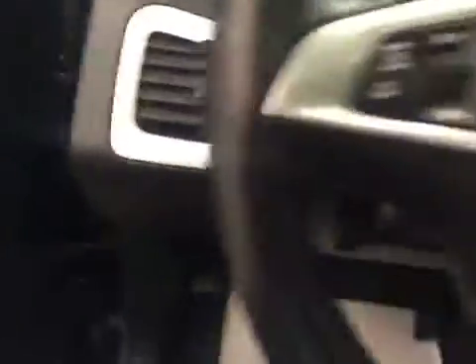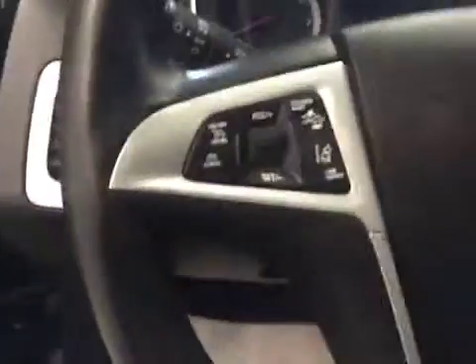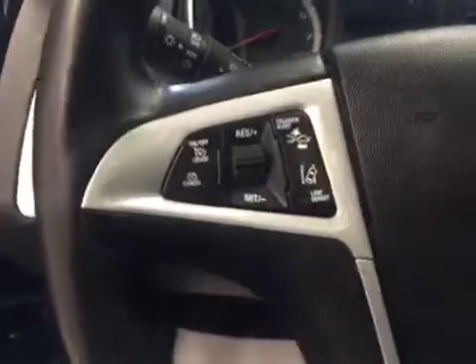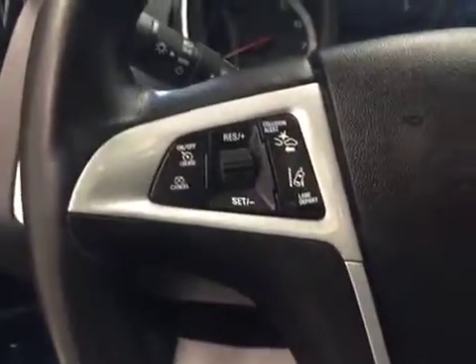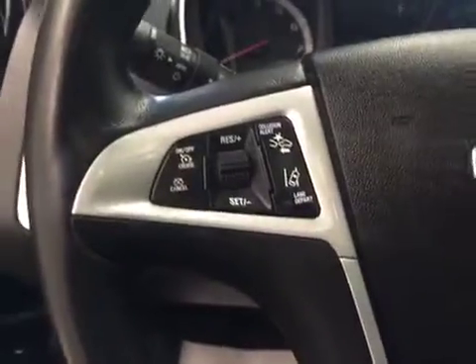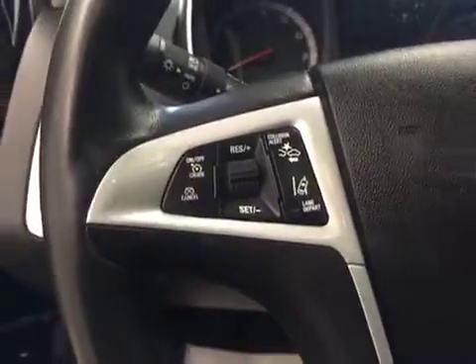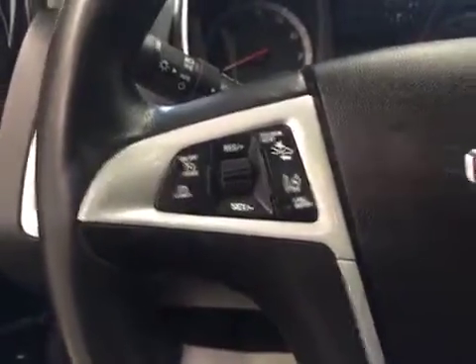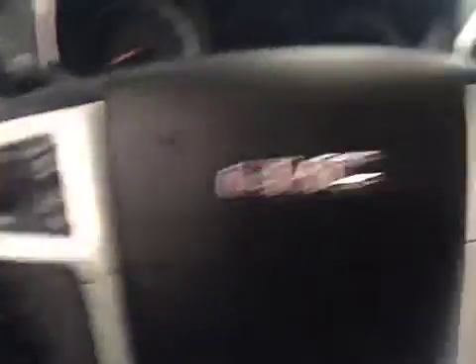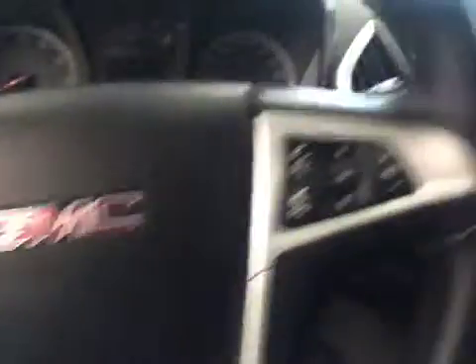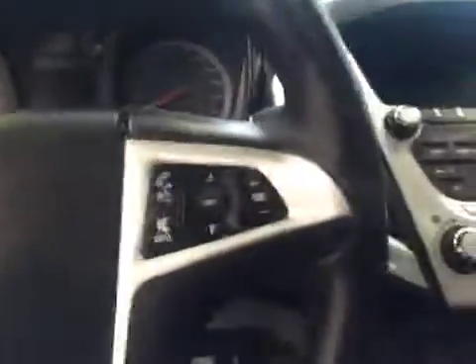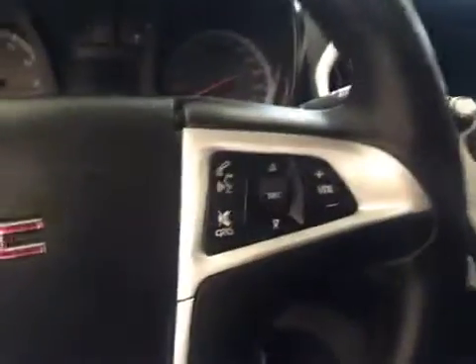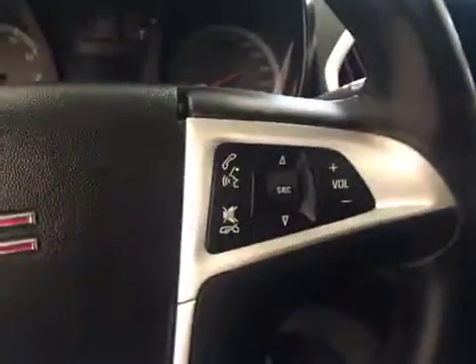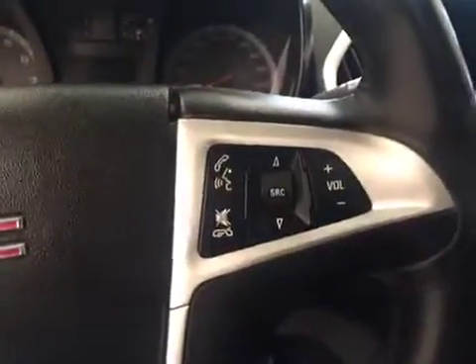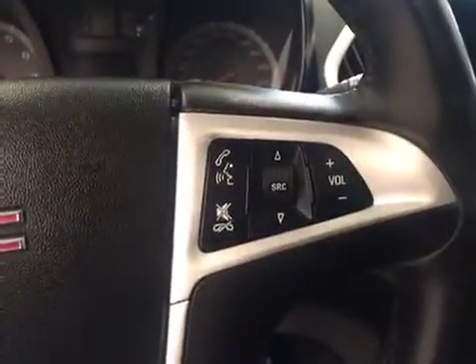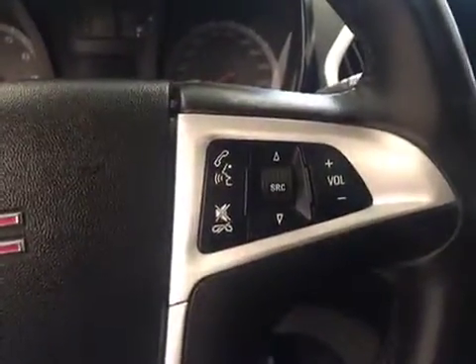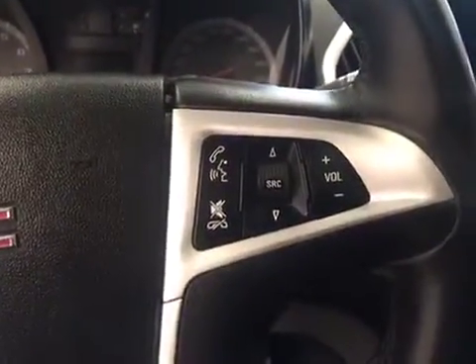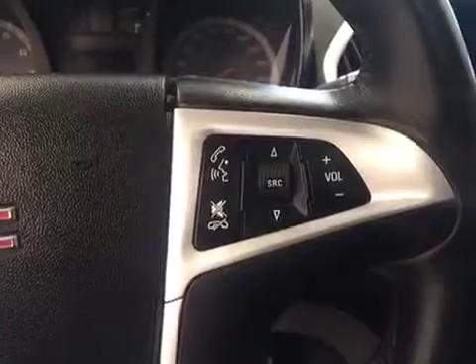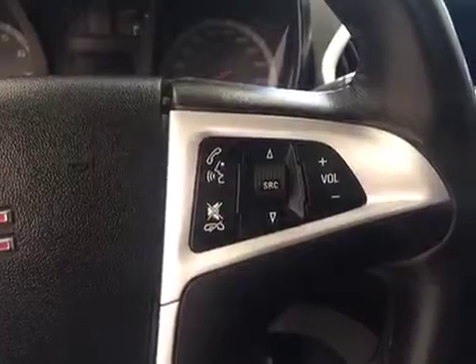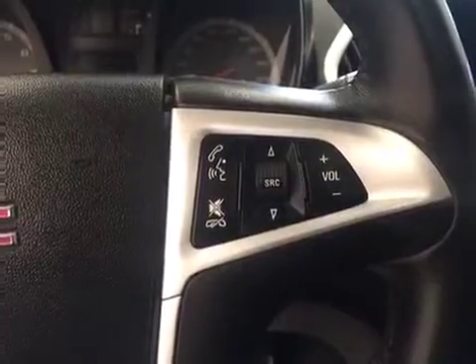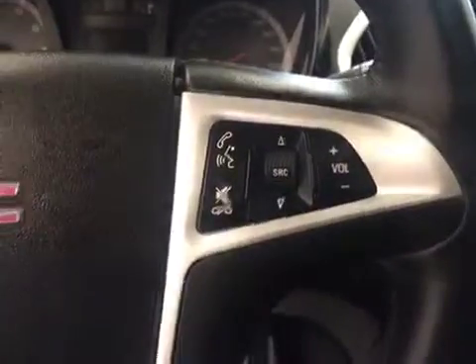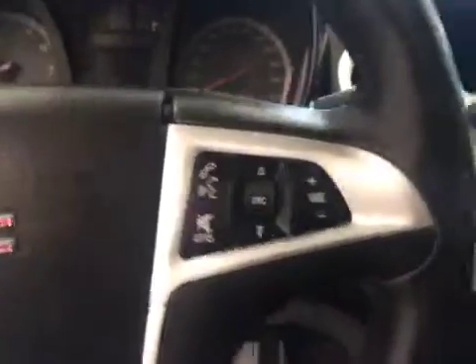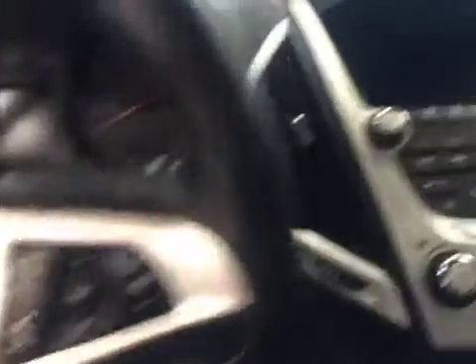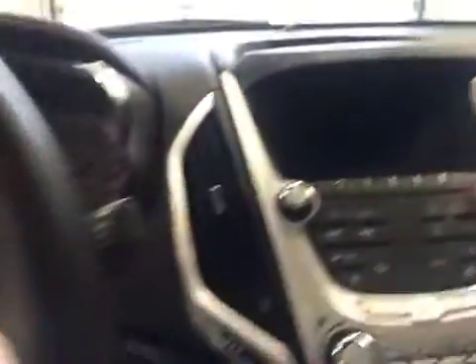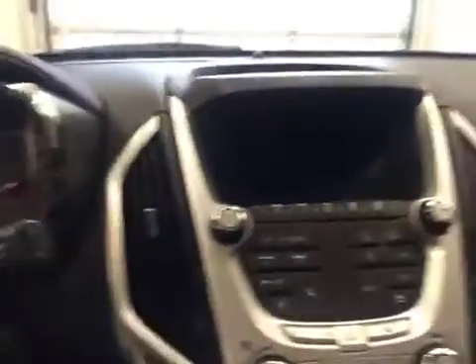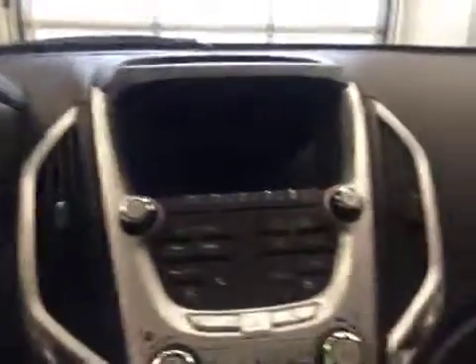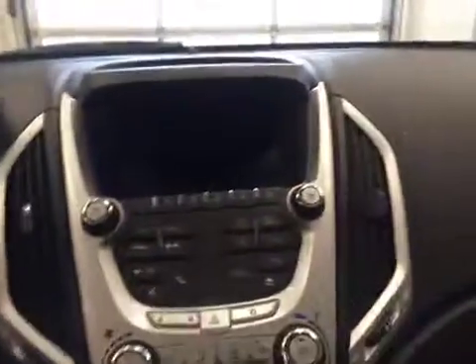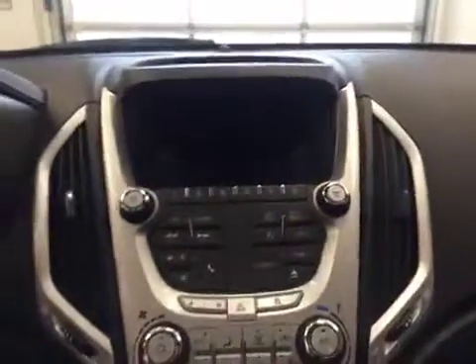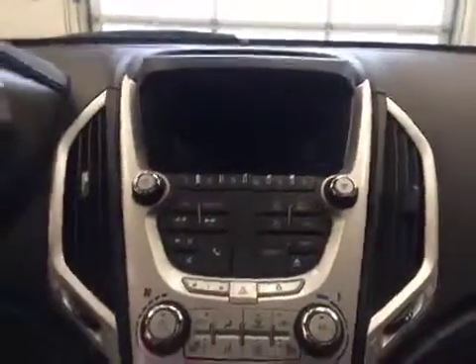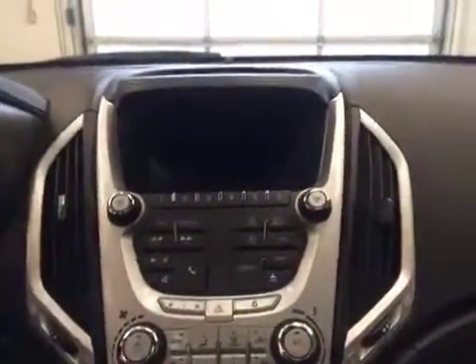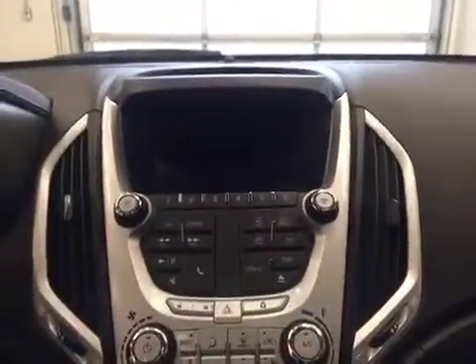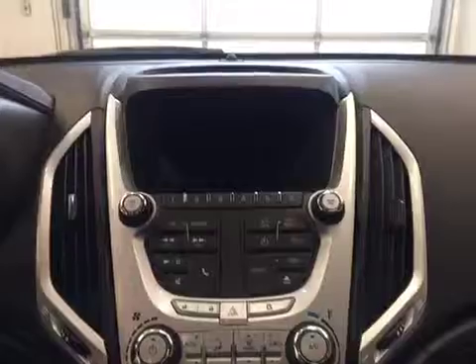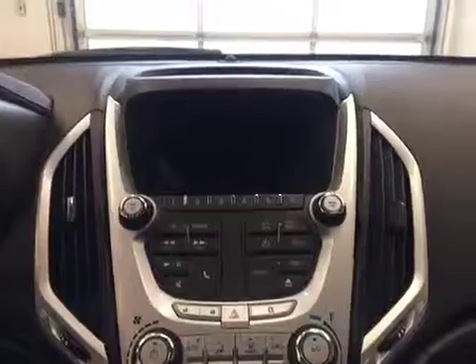We have our cruise control settings, hands-free communication as well as stereo remote controls, and this unit also comes equipped with an AM FM radio.